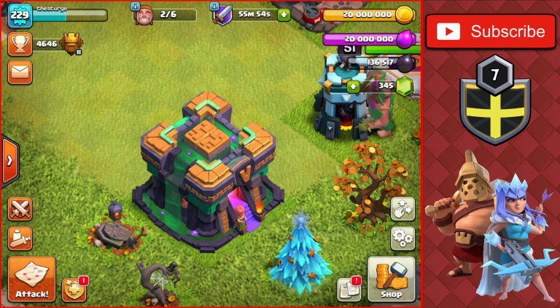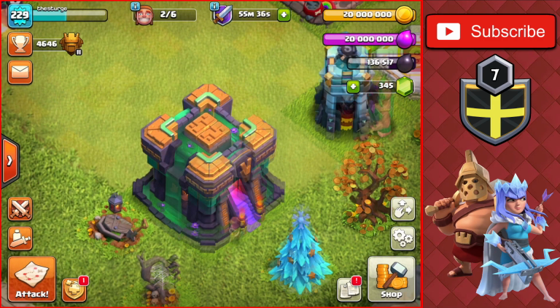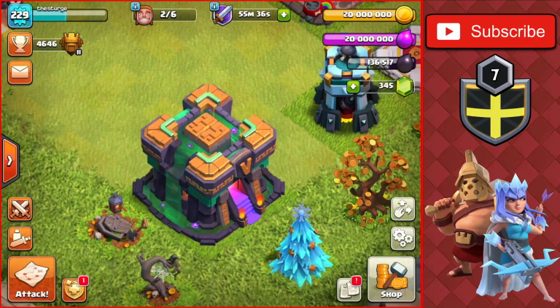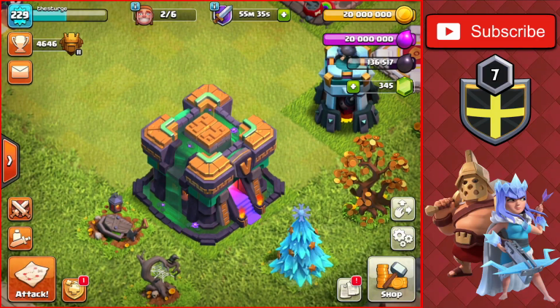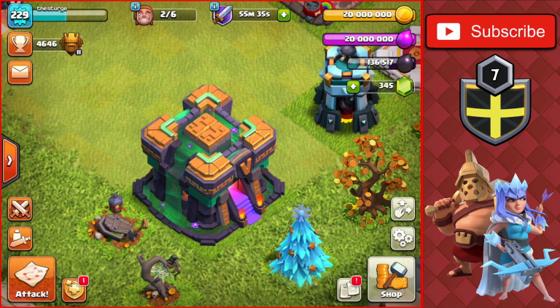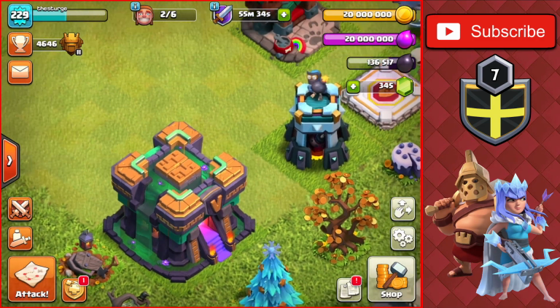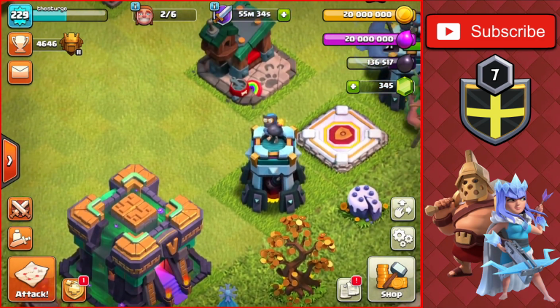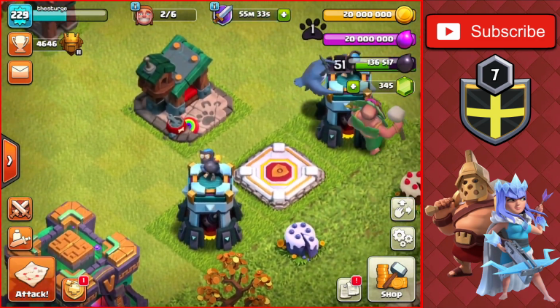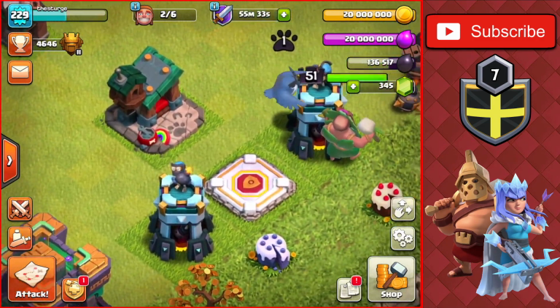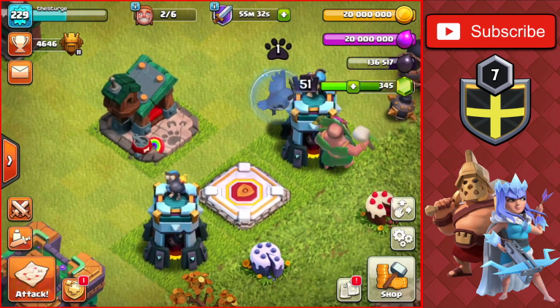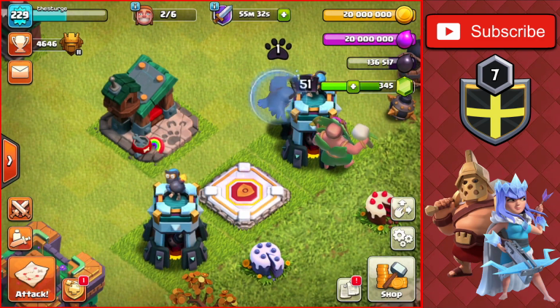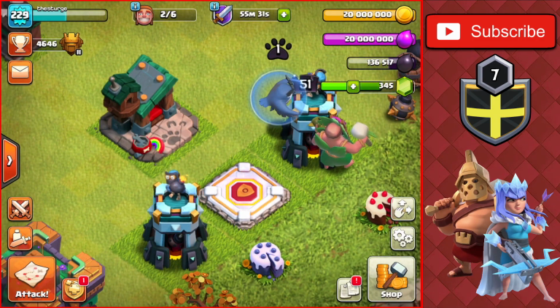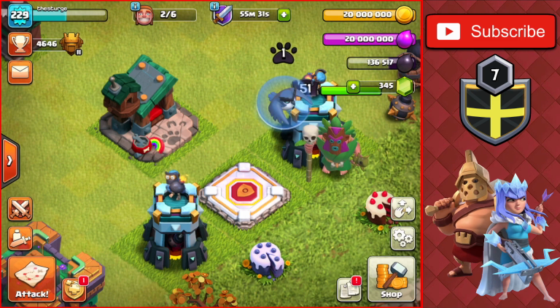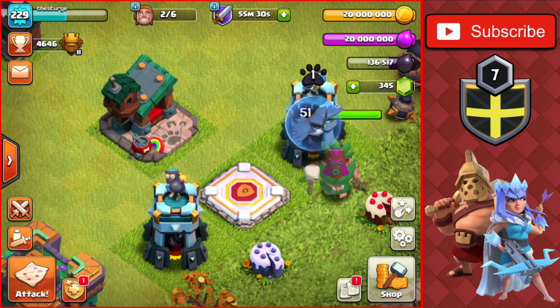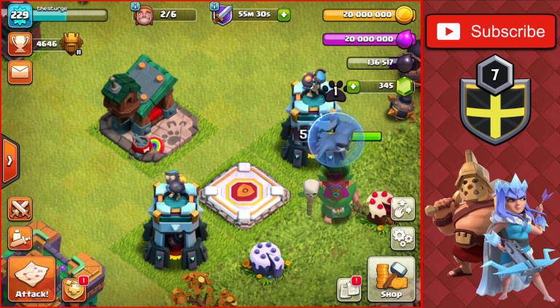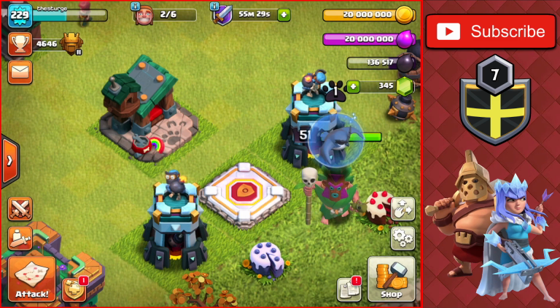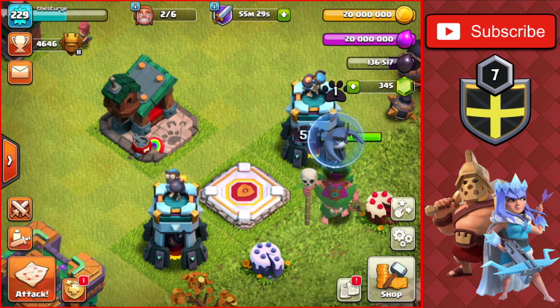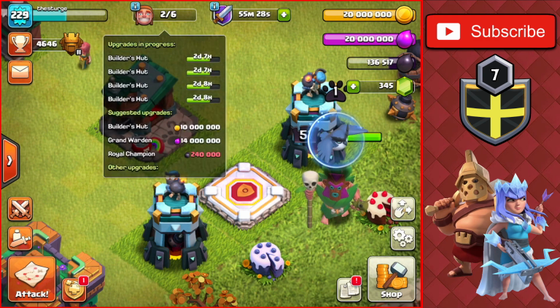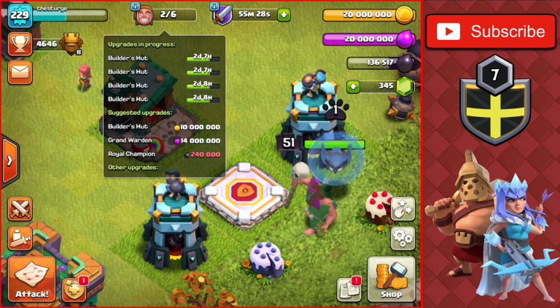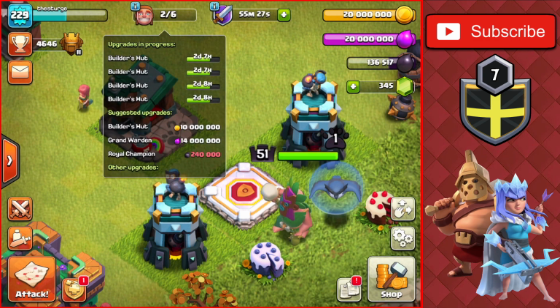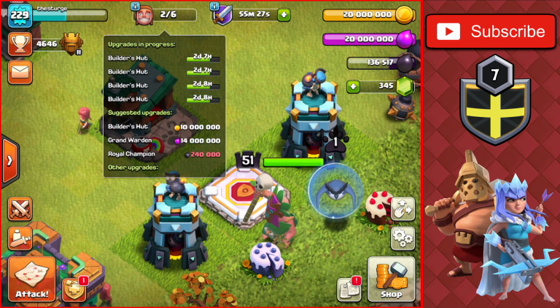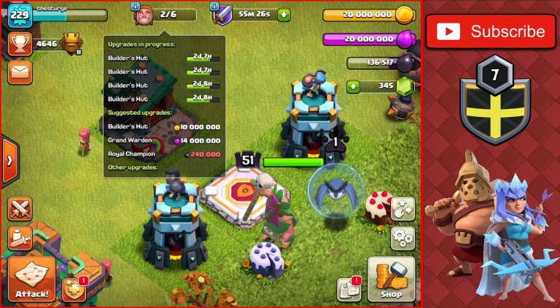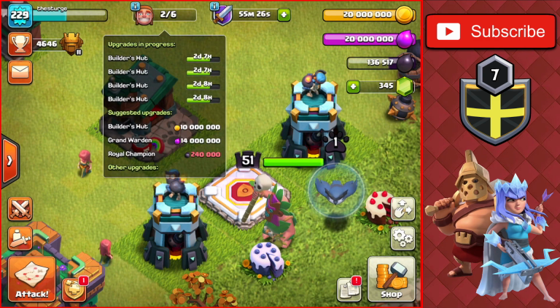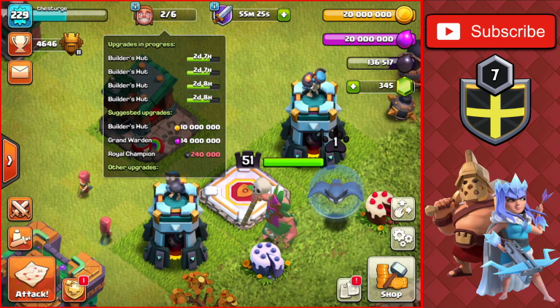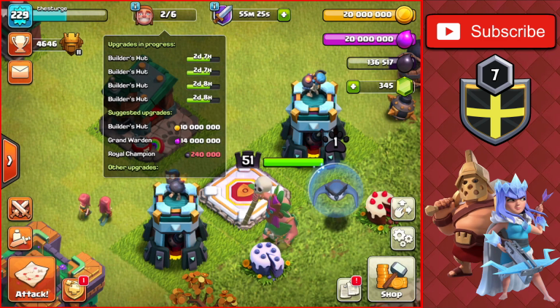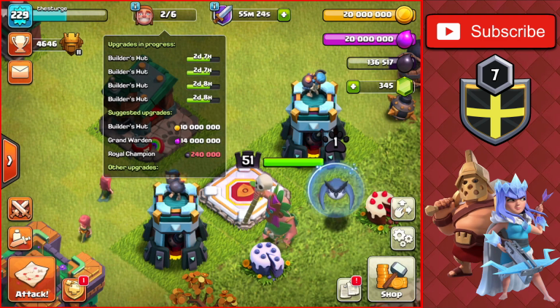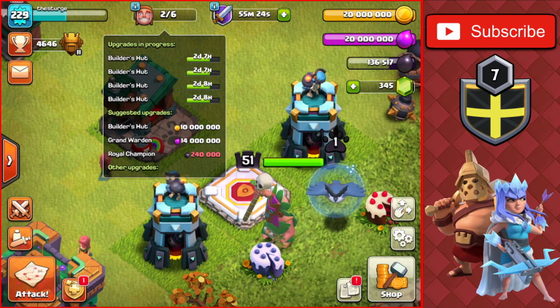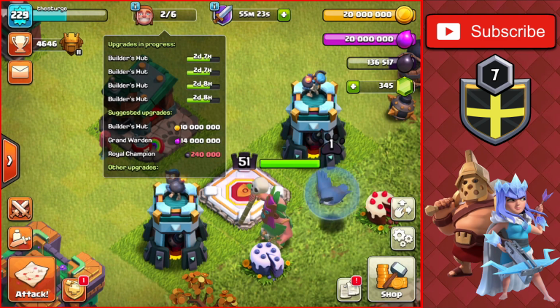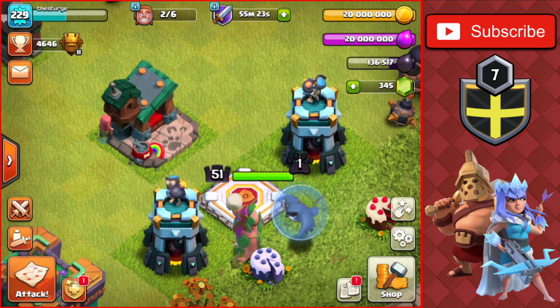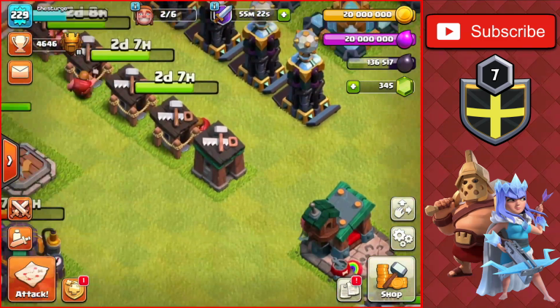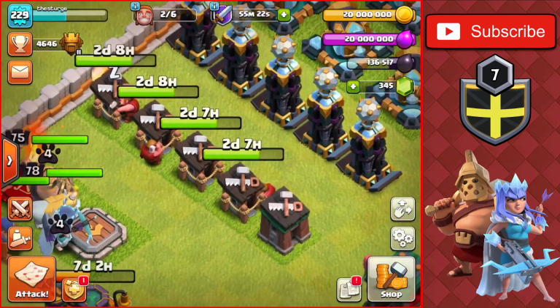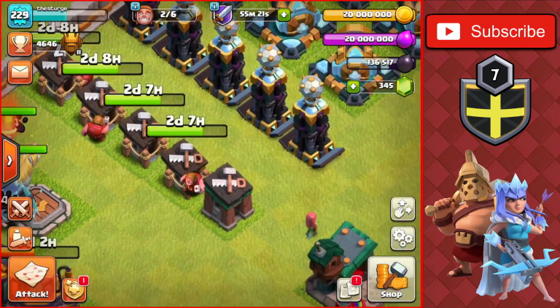Starting off the episode, we have 20 million gold and elixir. We have two builders at the moment, with some more becoming available within just over two days — all those builder huts will be finishing at the exact same time.